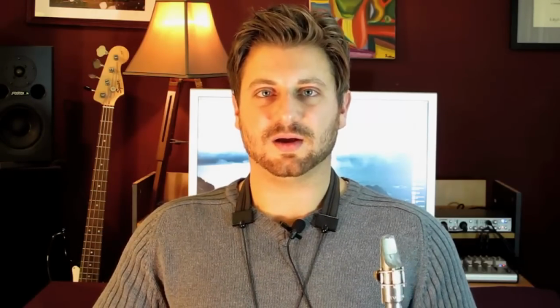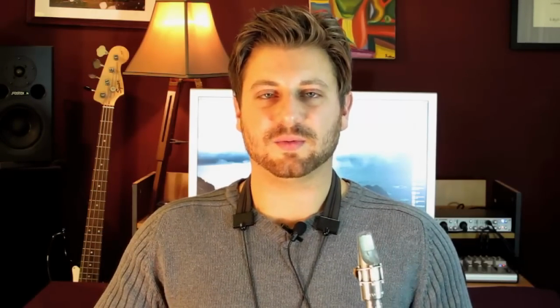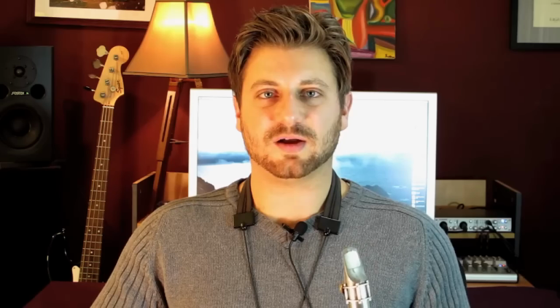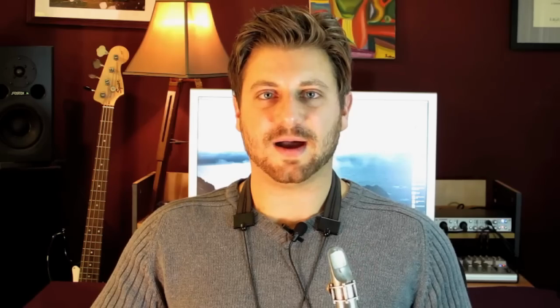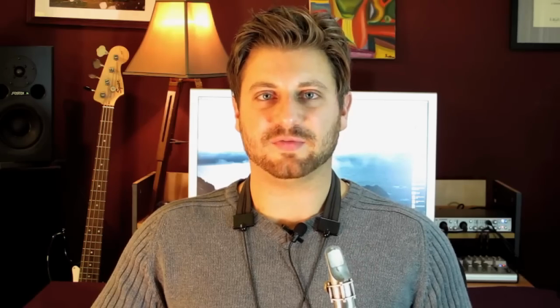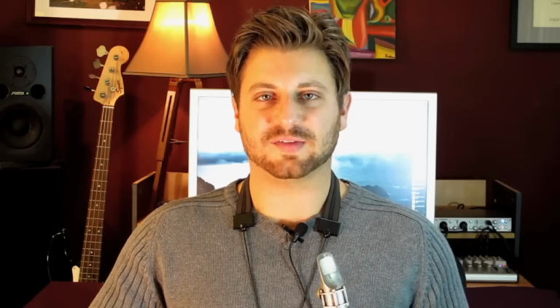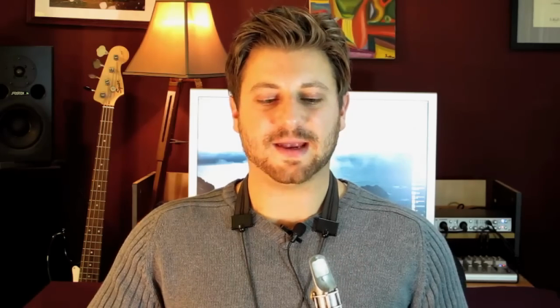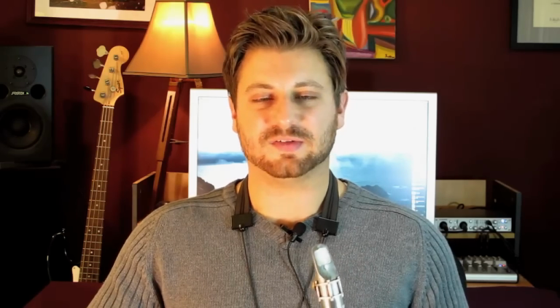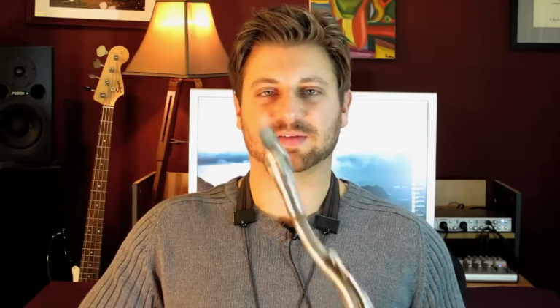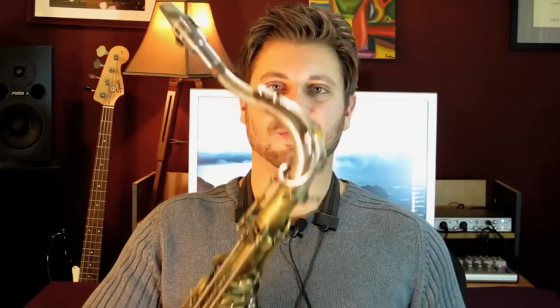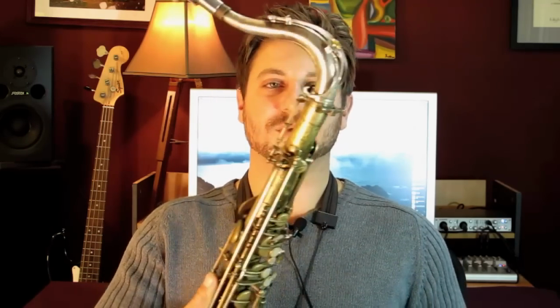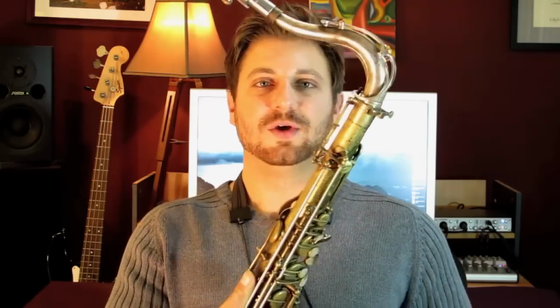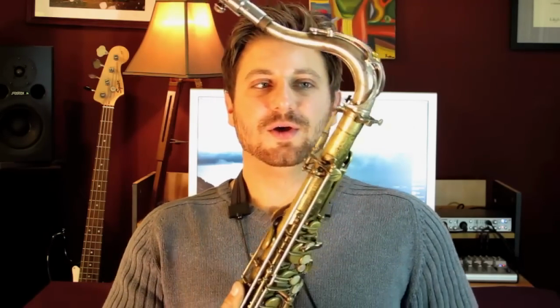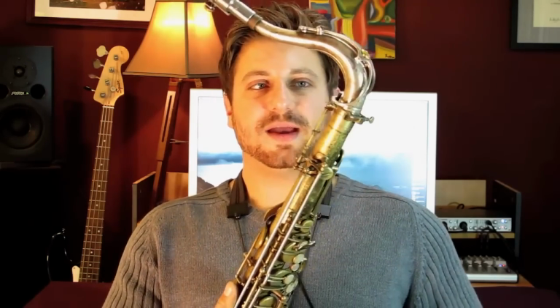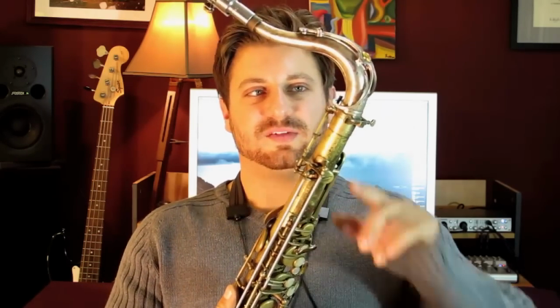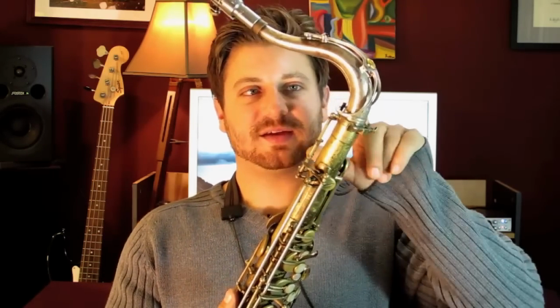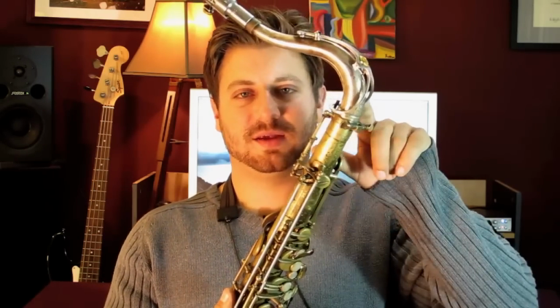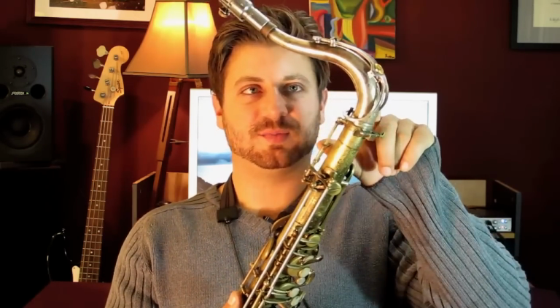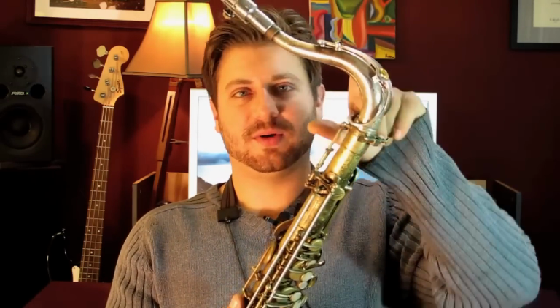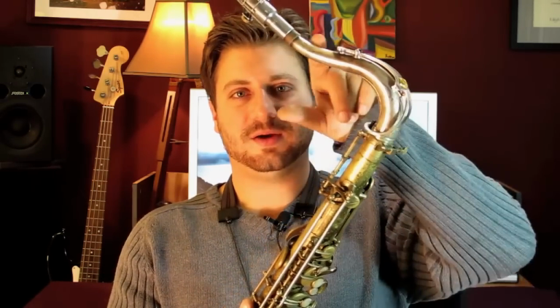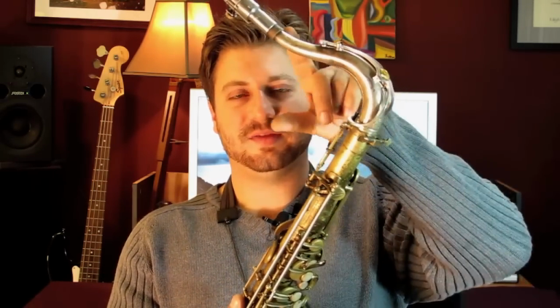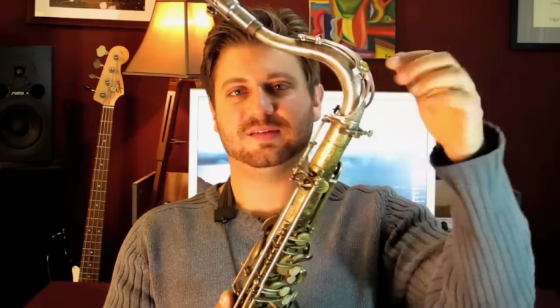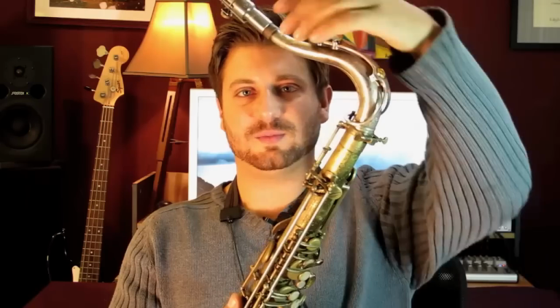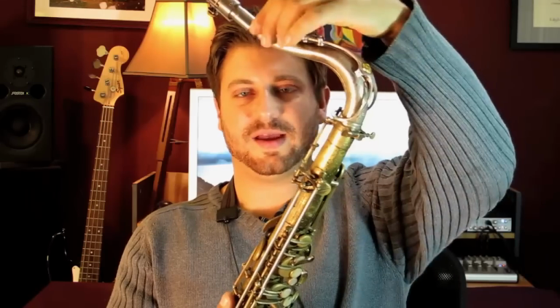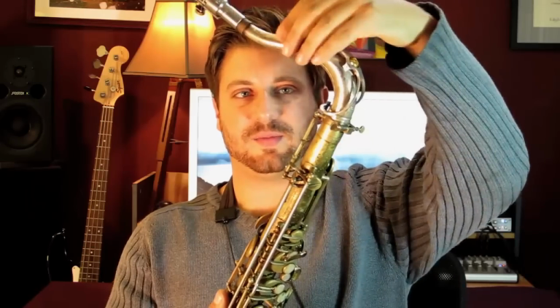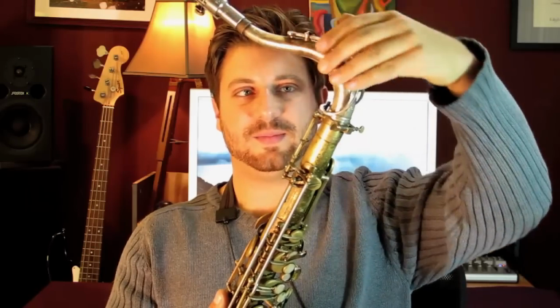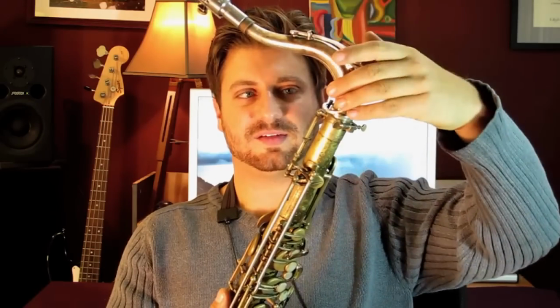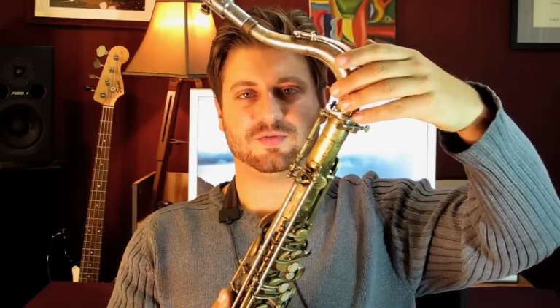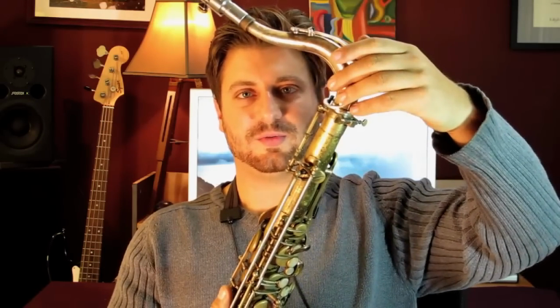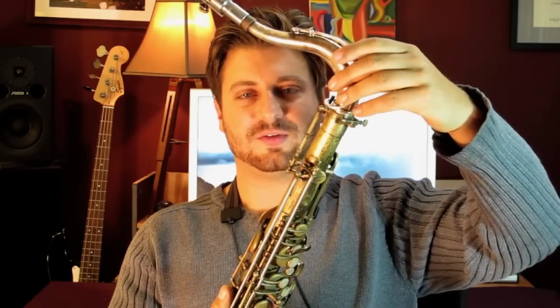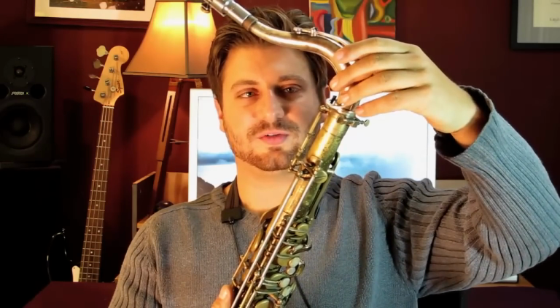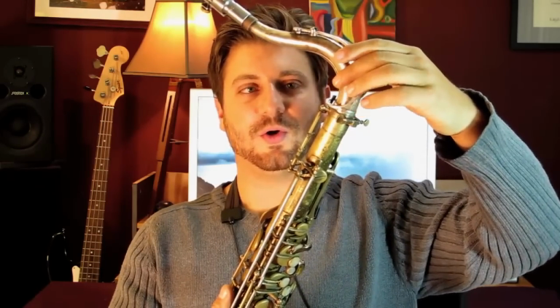Today we're going to talk about how to fix the neck of a saxophone. The neck of a sax is this part right here. It's easy to see what the neck is on mine because it's silver and the rest of the horn is gold.